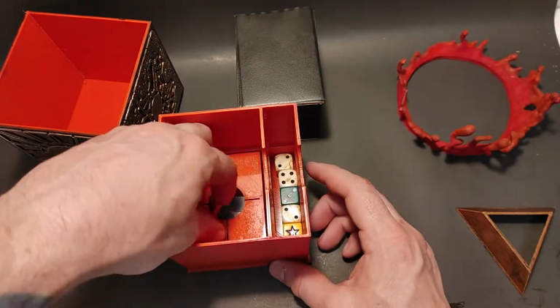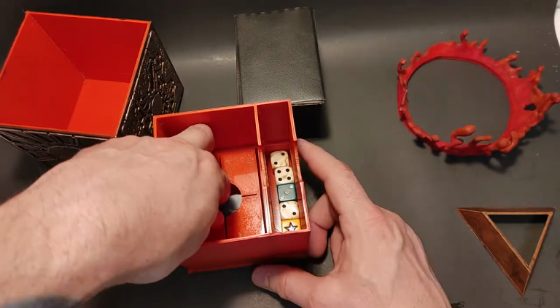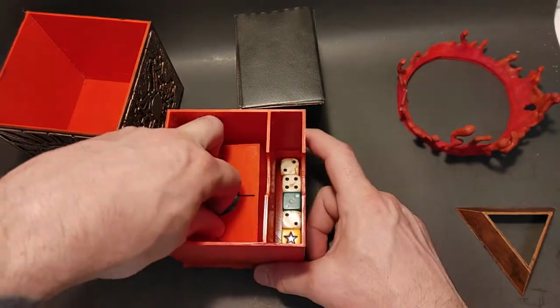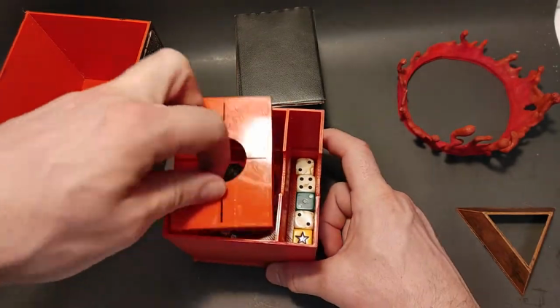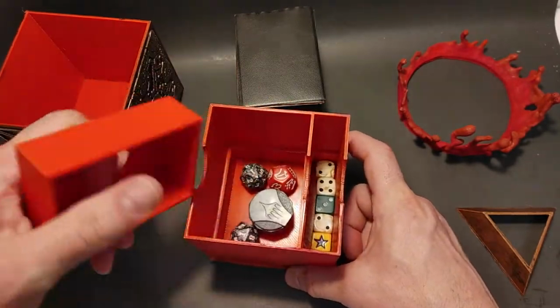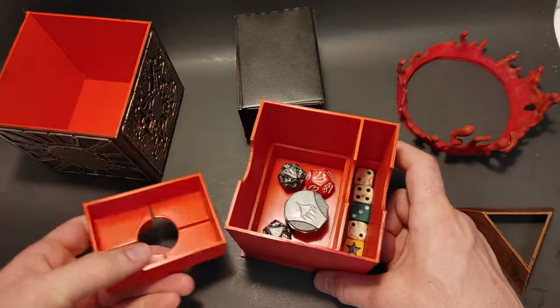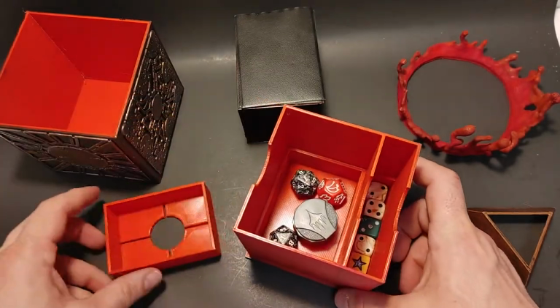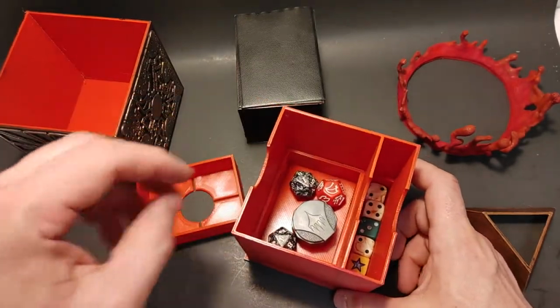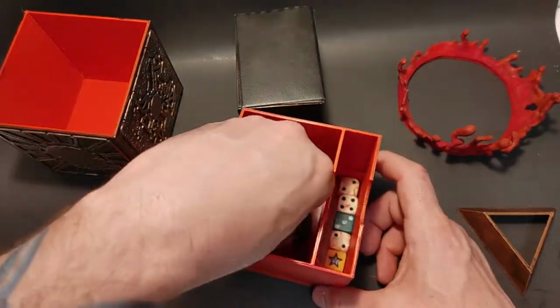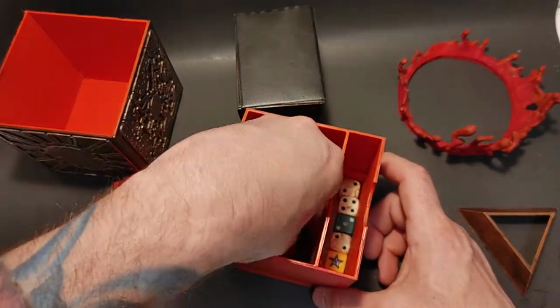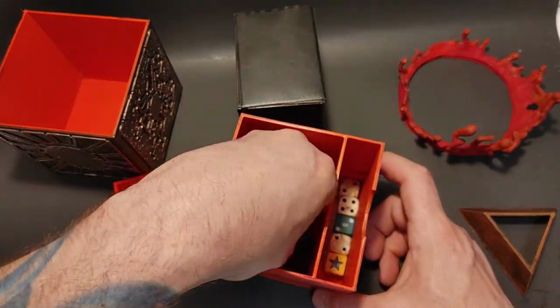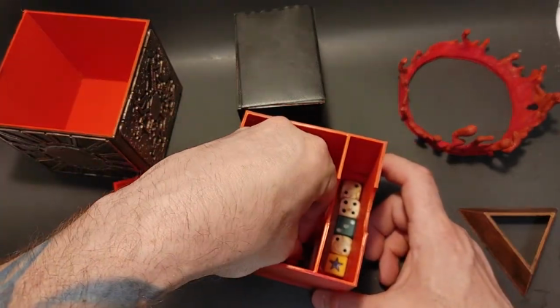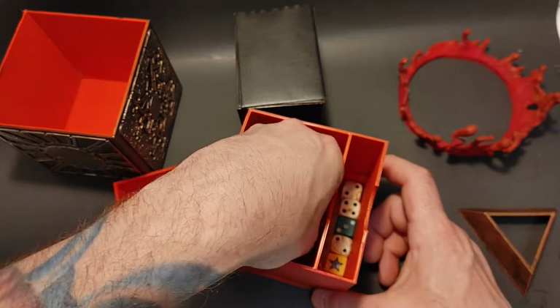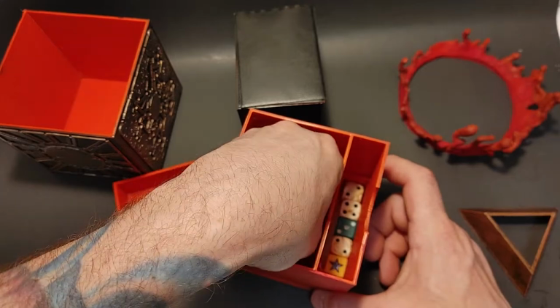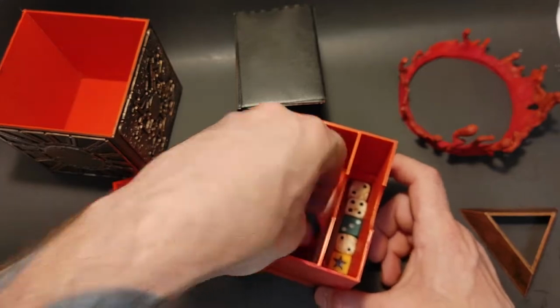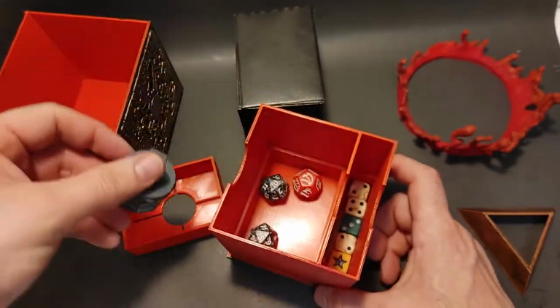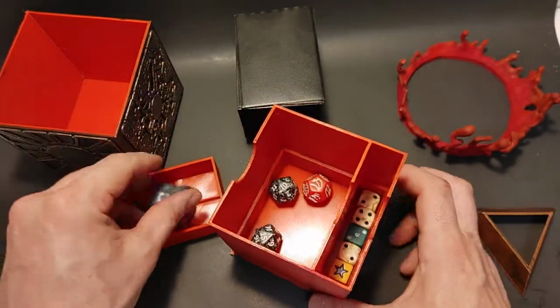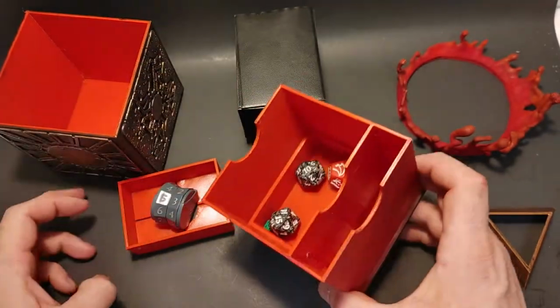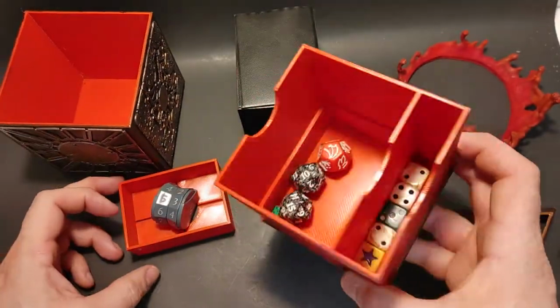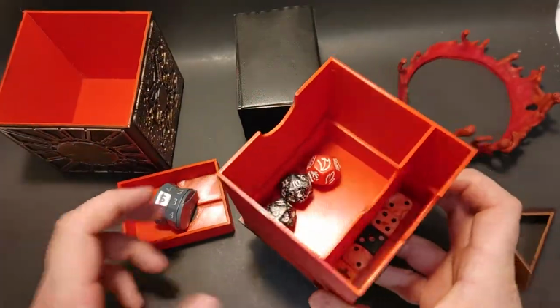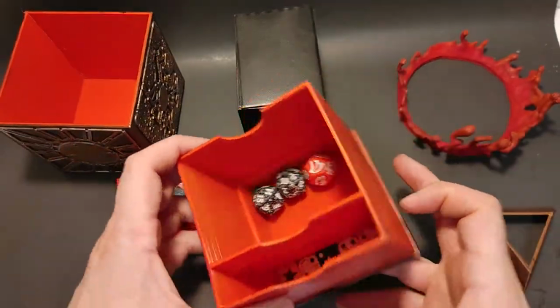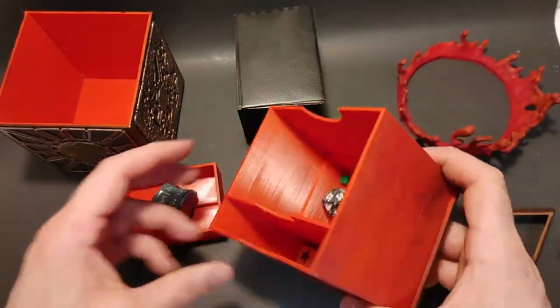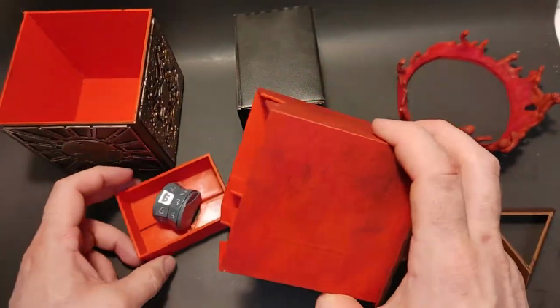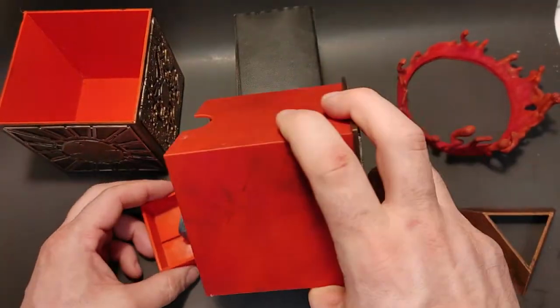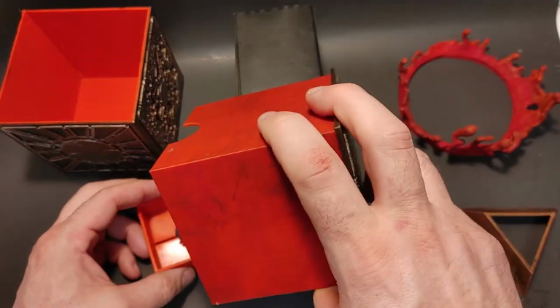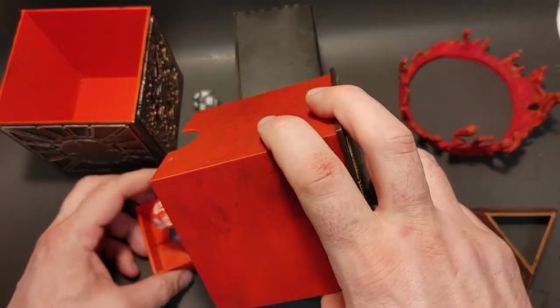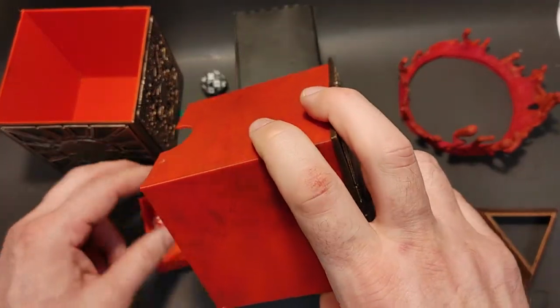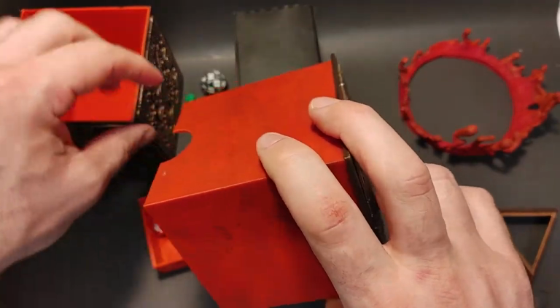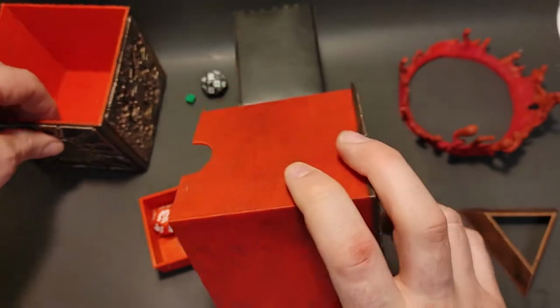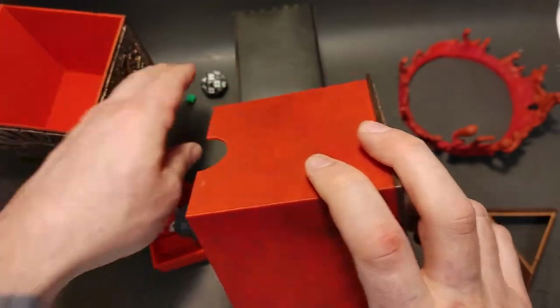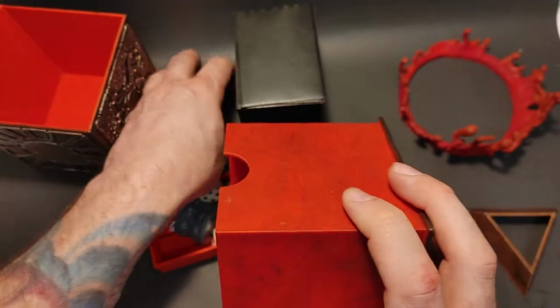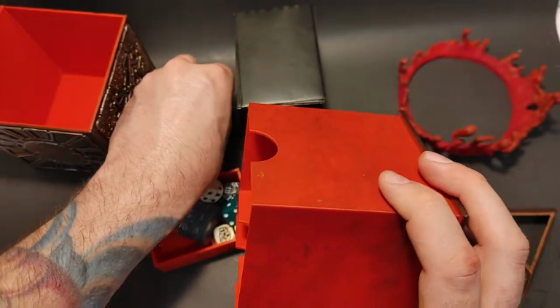It has a little tray in the bottom that holds some dice or whatever counters you have. Dyson deck not included.